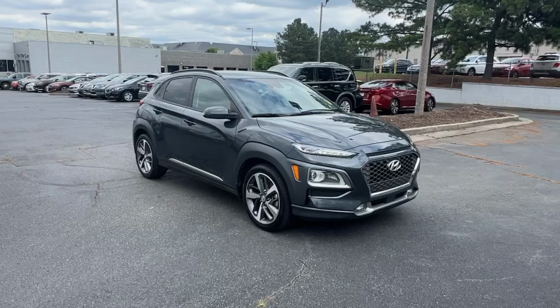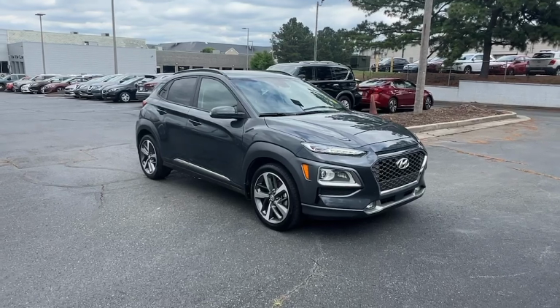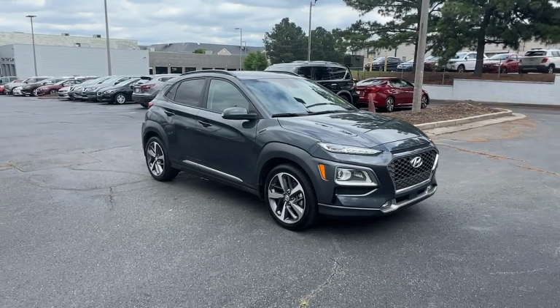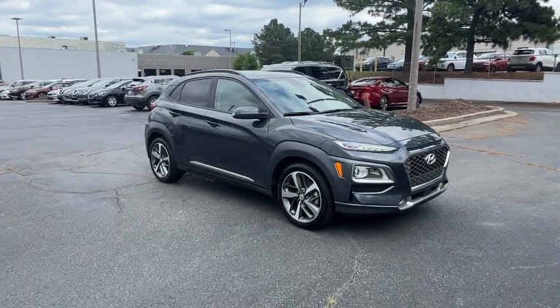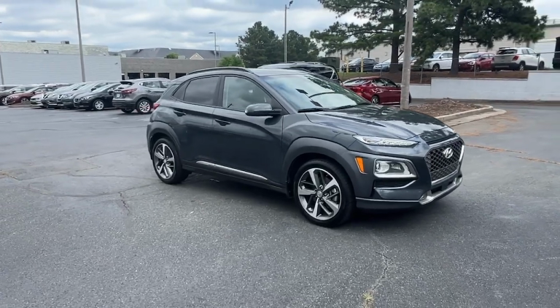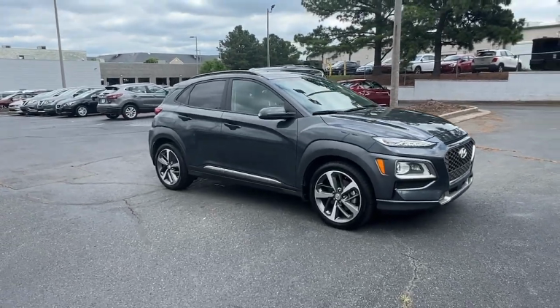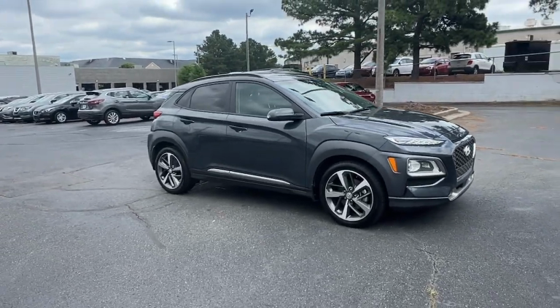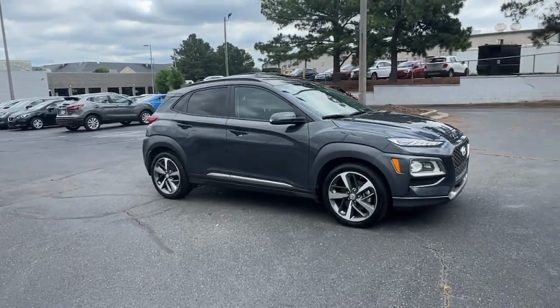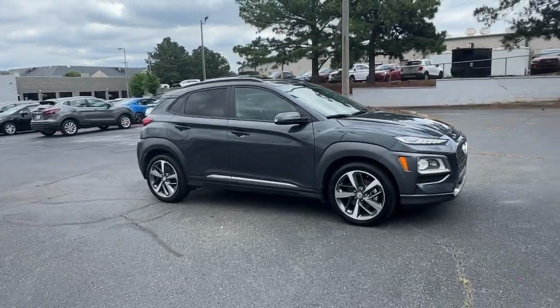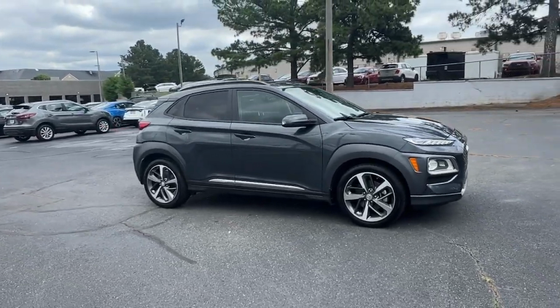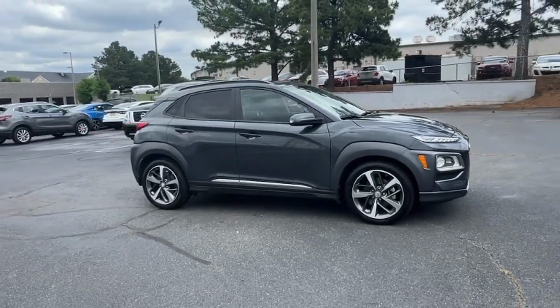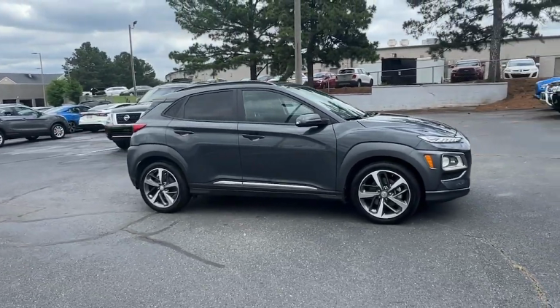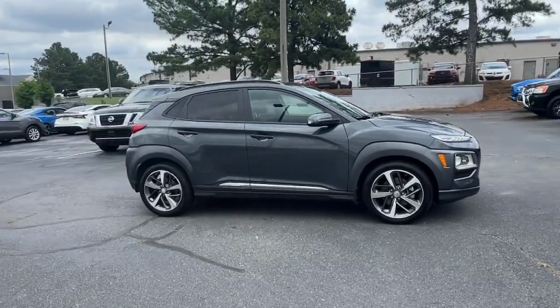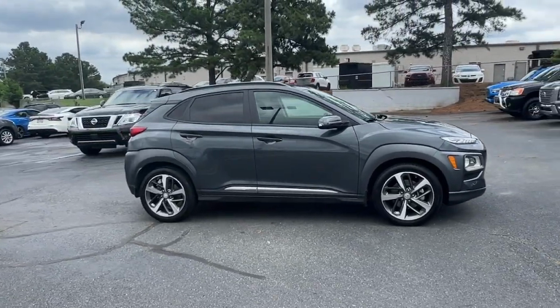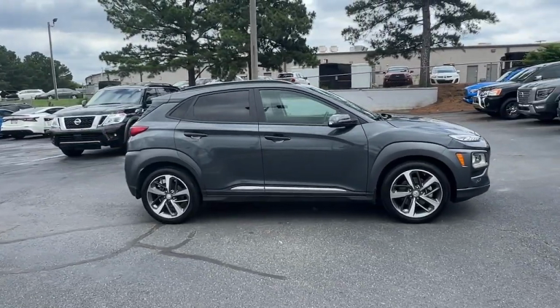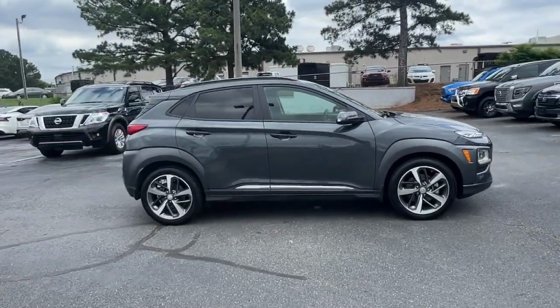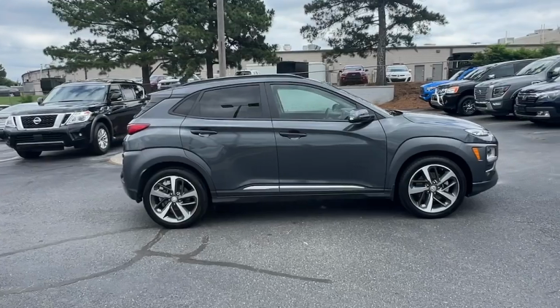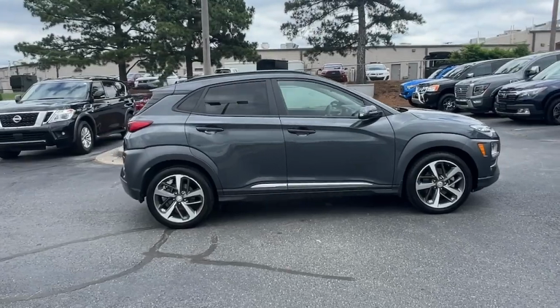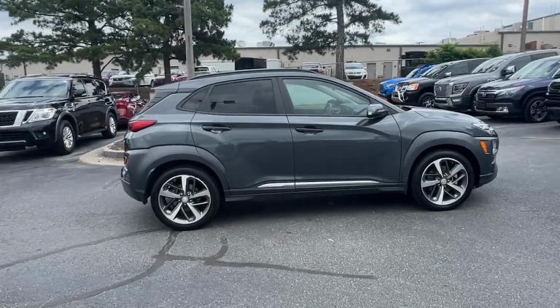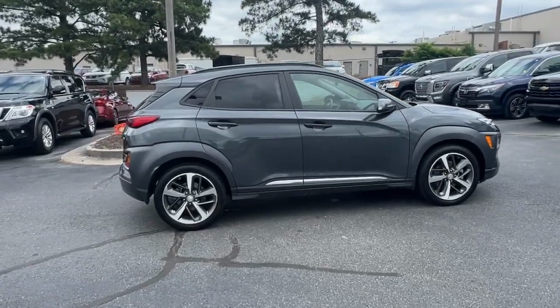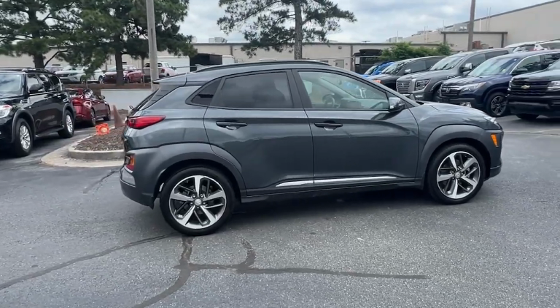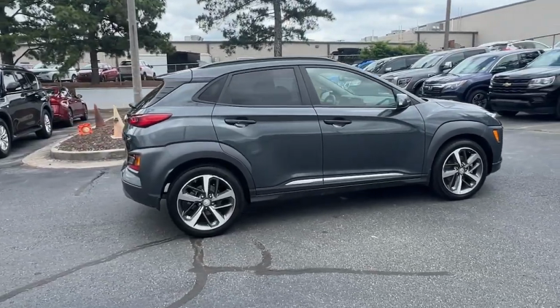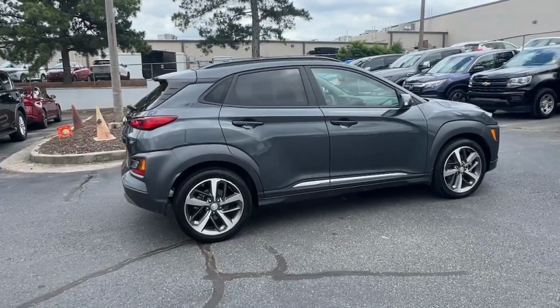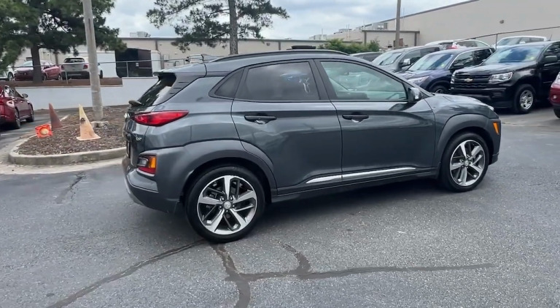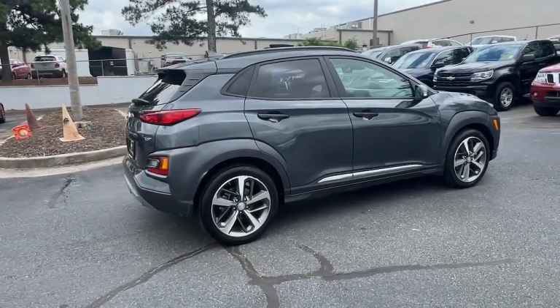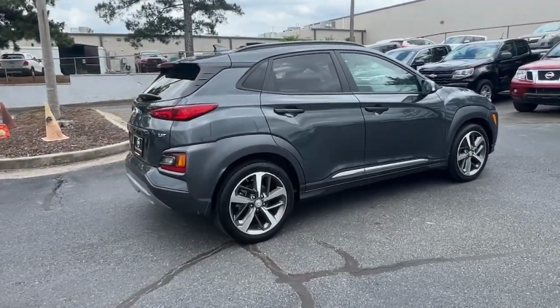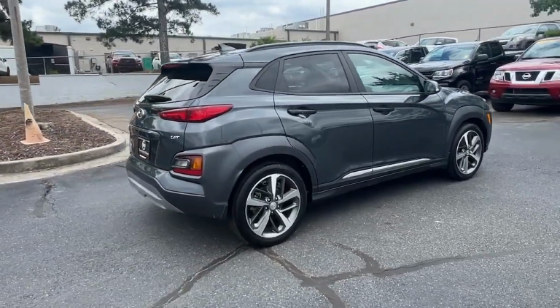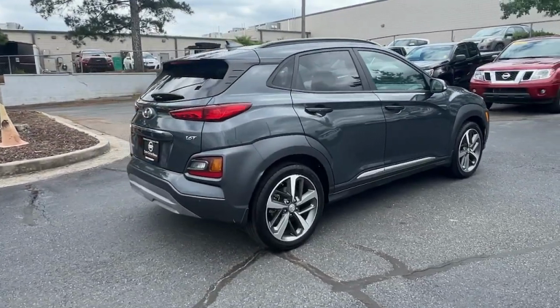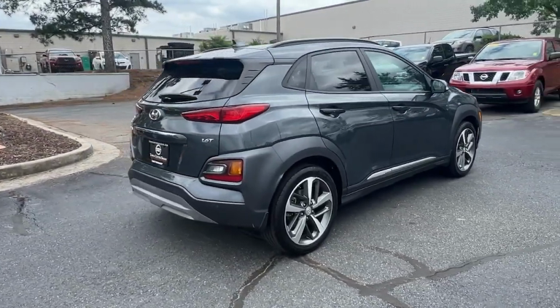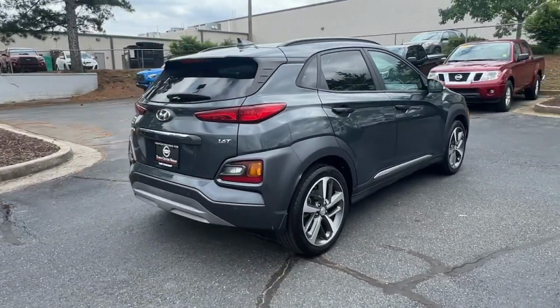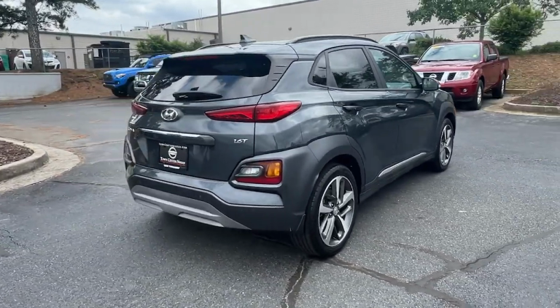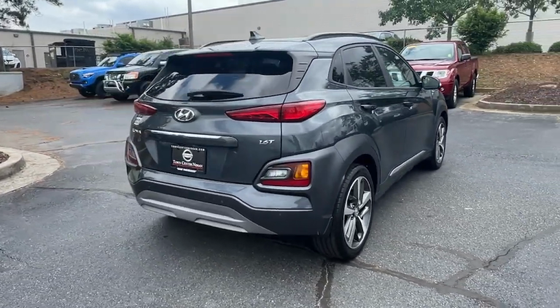Can you see yourself in the 2021 Hyundai Kona? With less than 50,000 miles on the odometer, this vehicle provides excellent value.